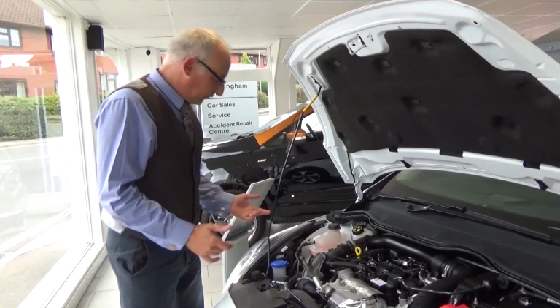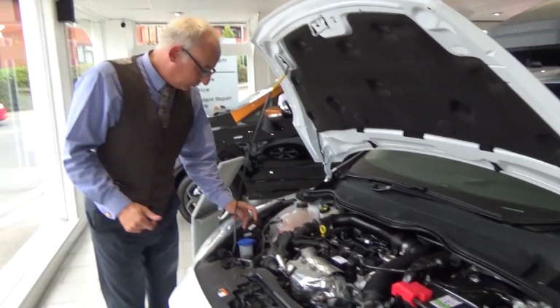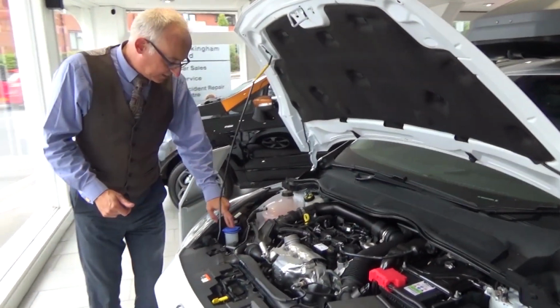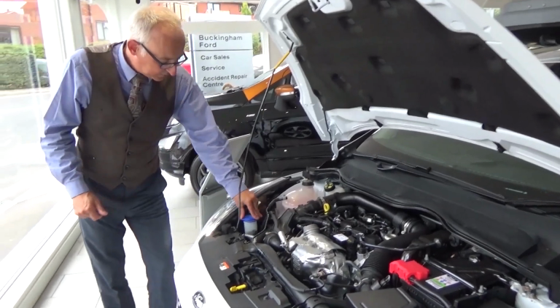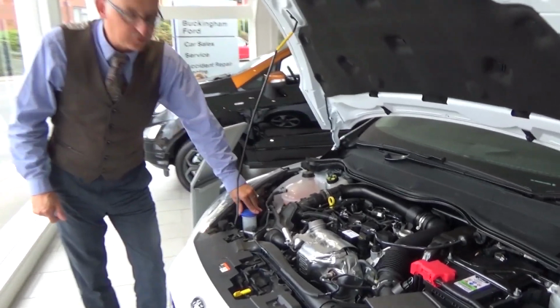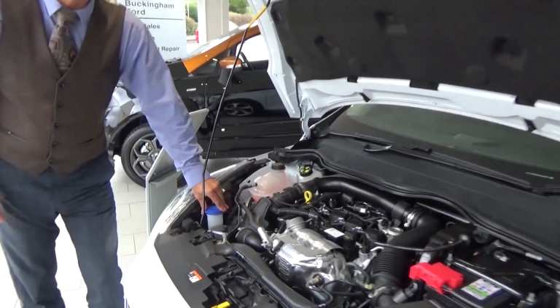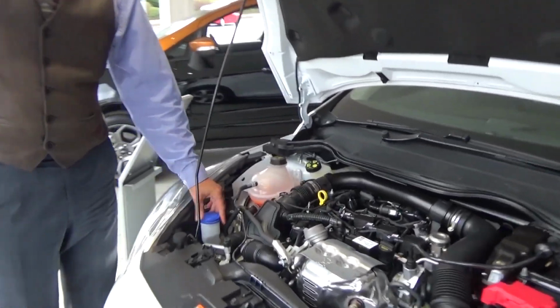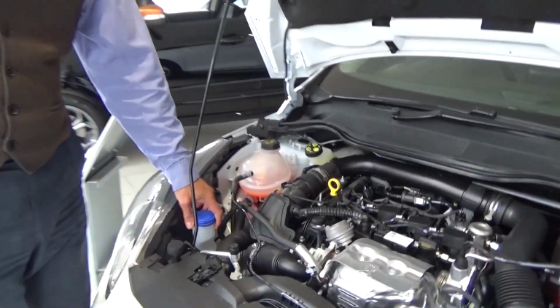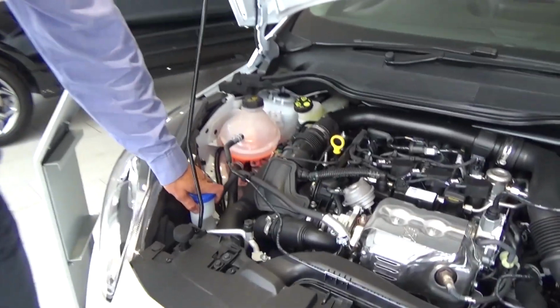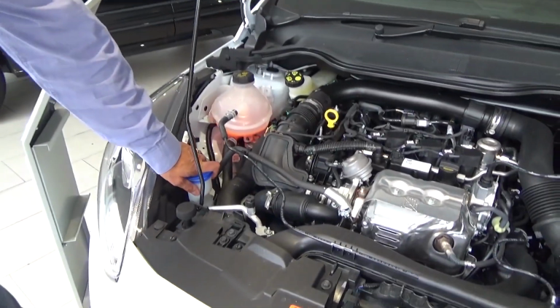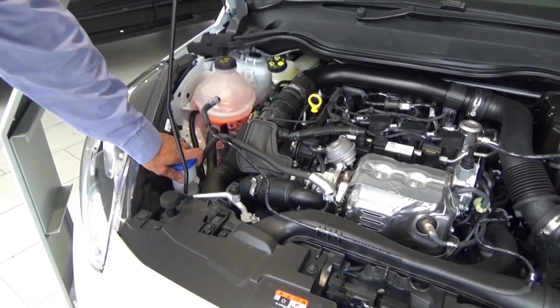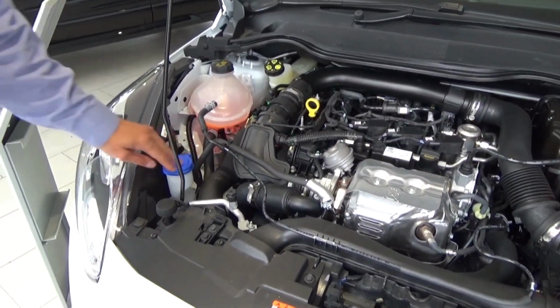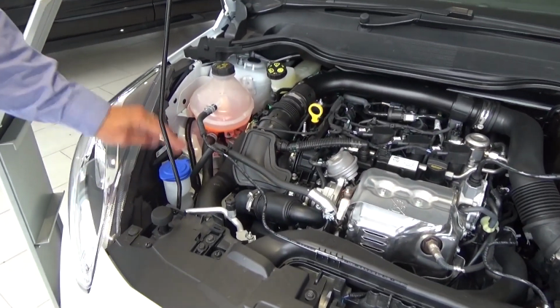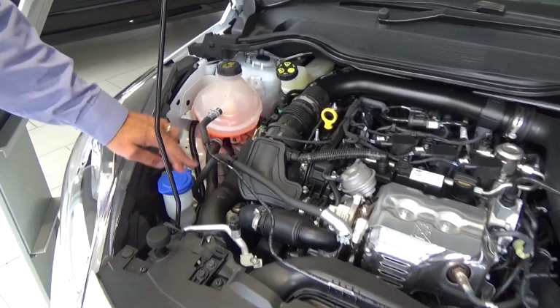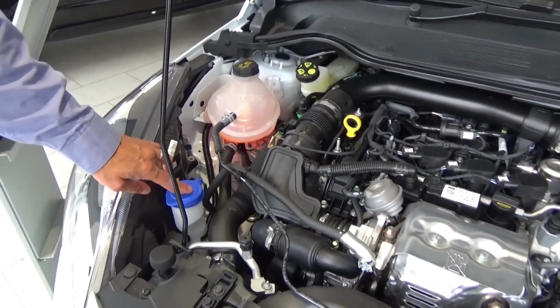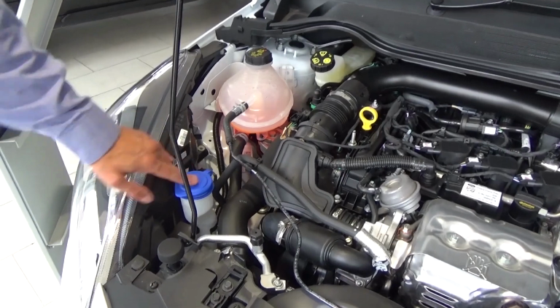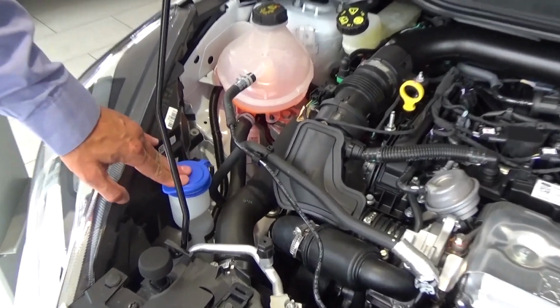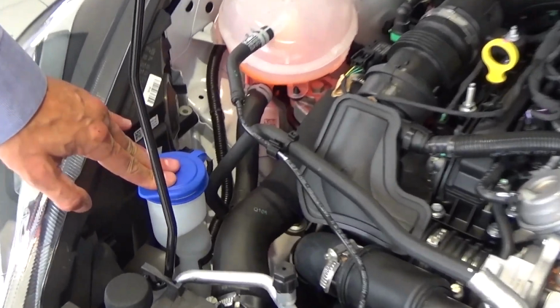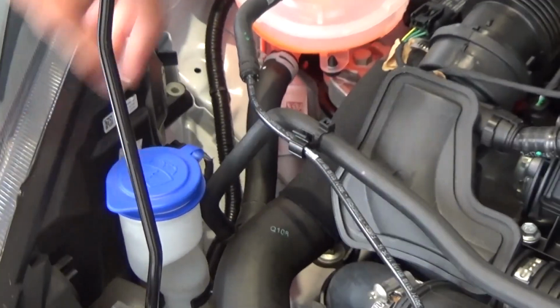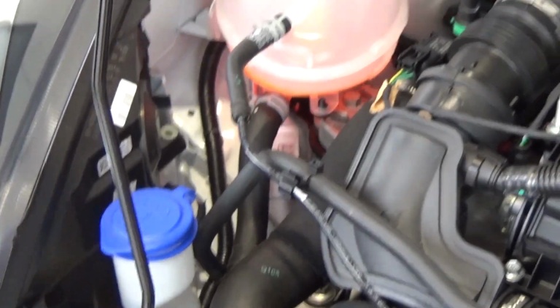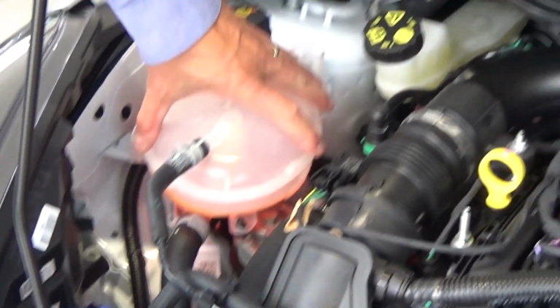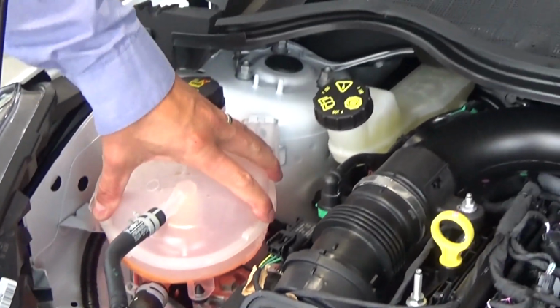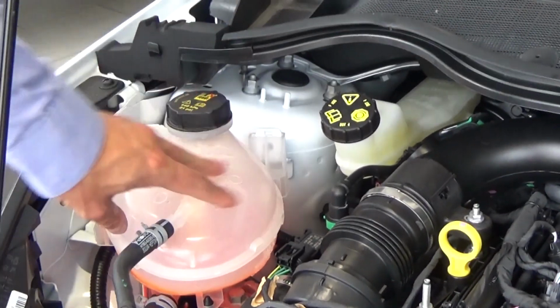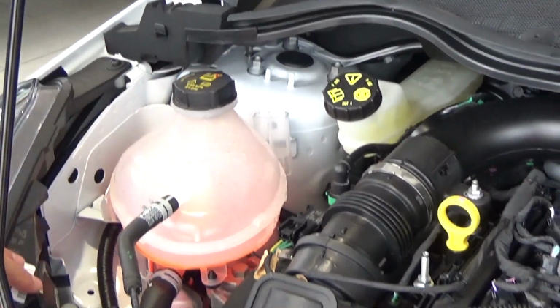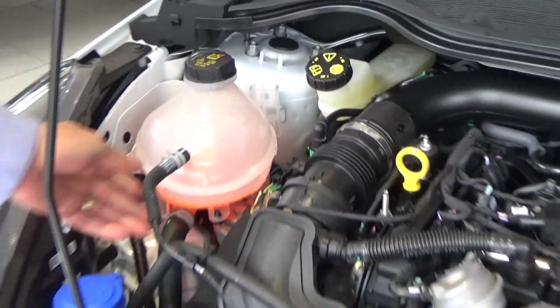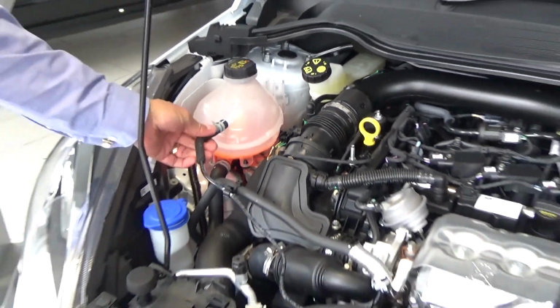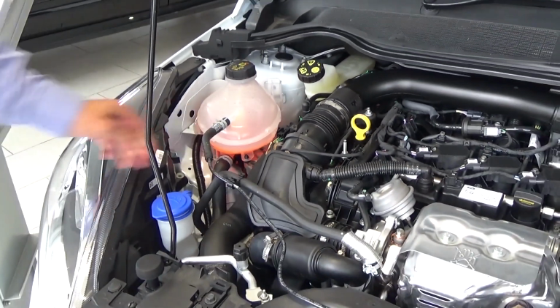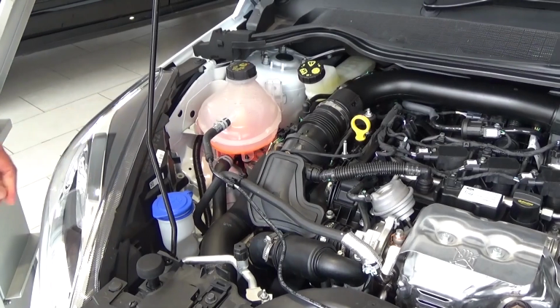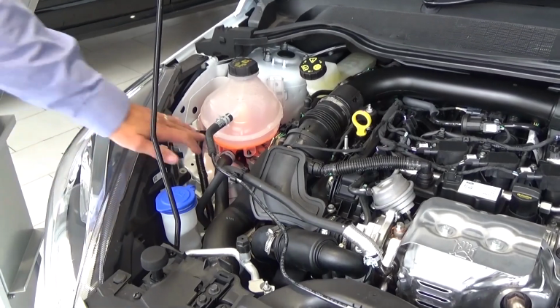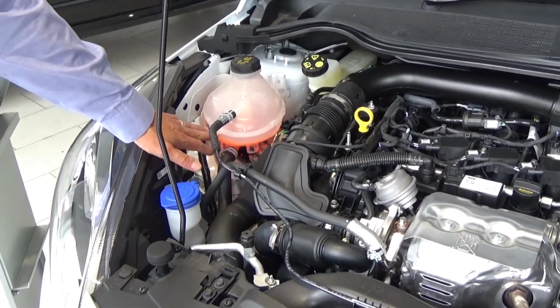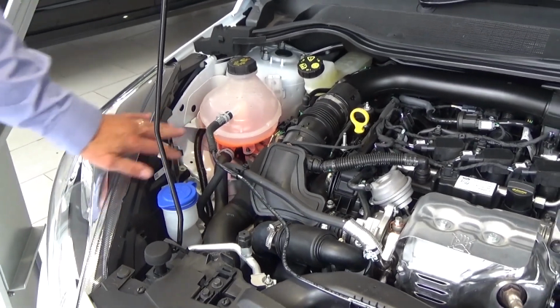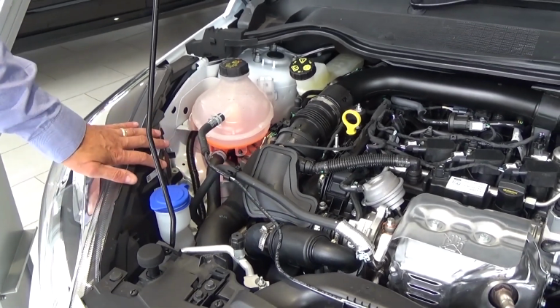As we go into winter it's very important that you've got the right screen fluid and water mix in your reservoir, which is here. You simply top that up. Behind that is the engine coolant tank. You can see that it's got engine coolant as long as it's on the line — that's okay.